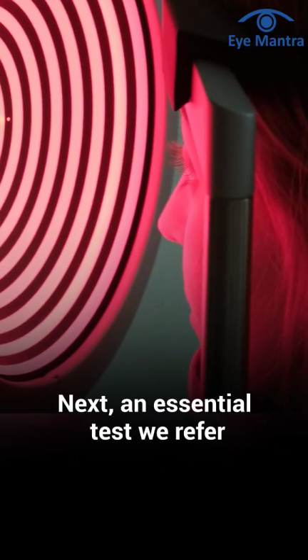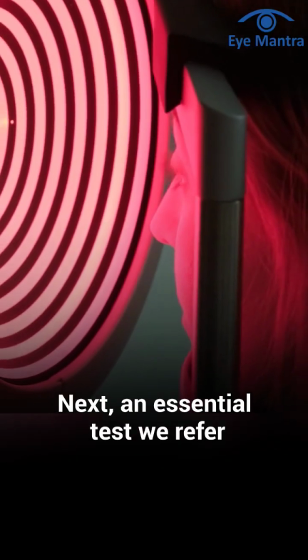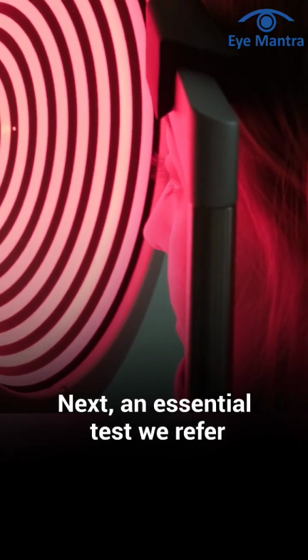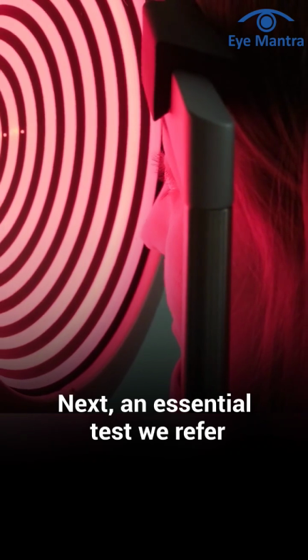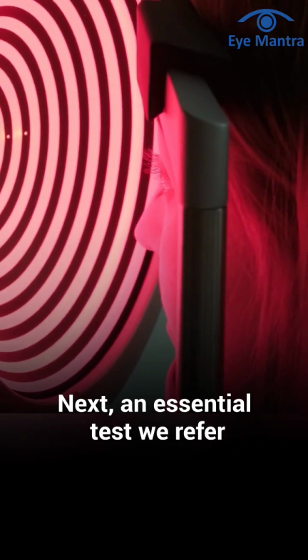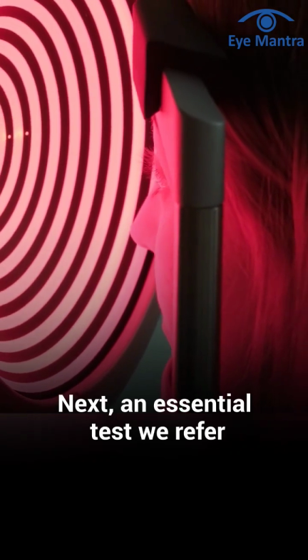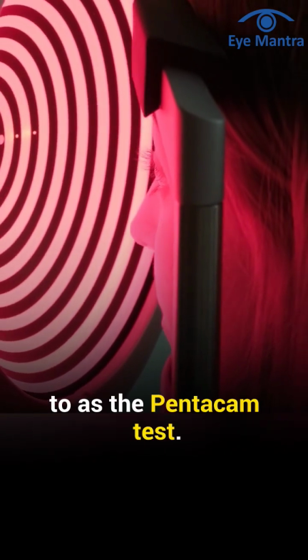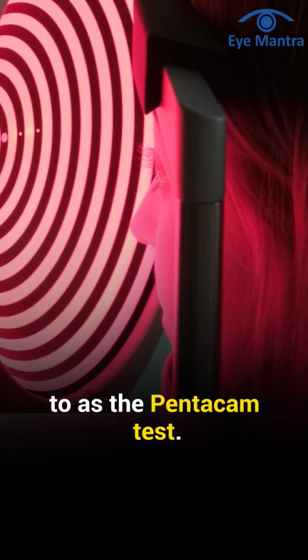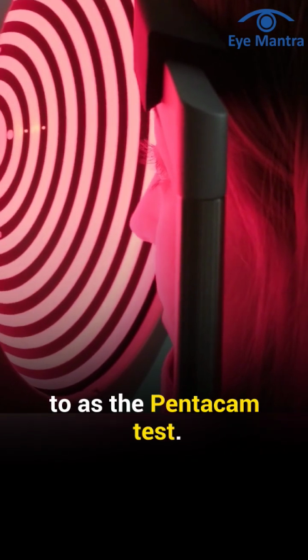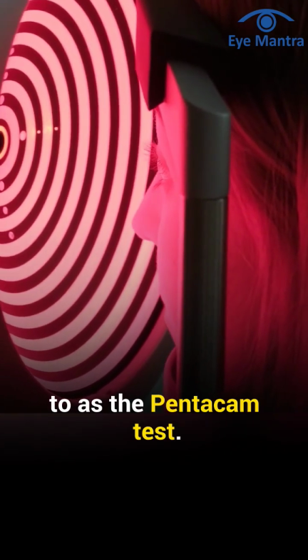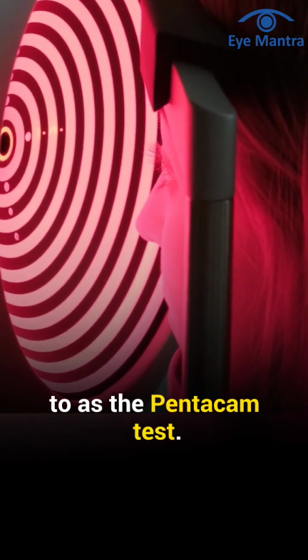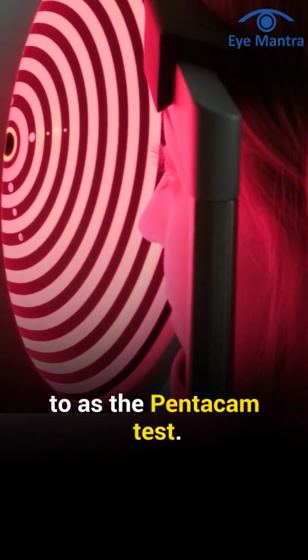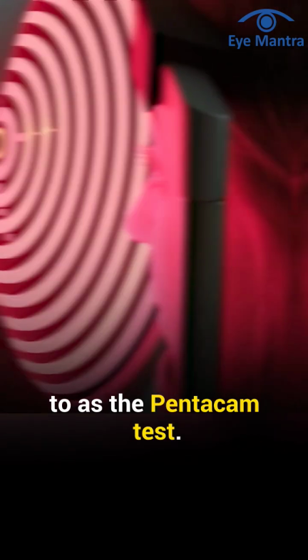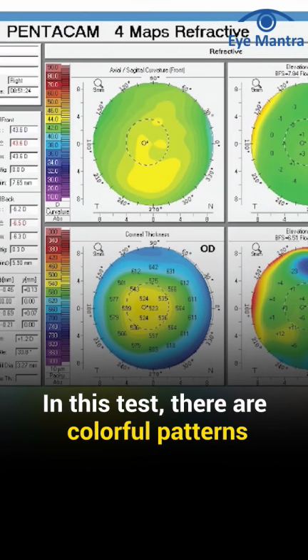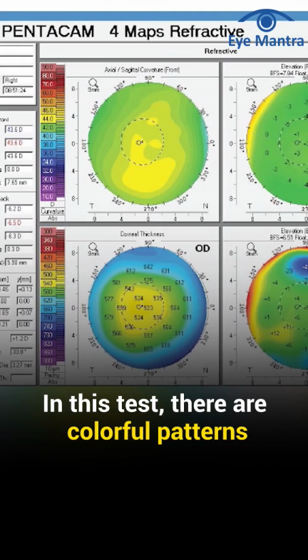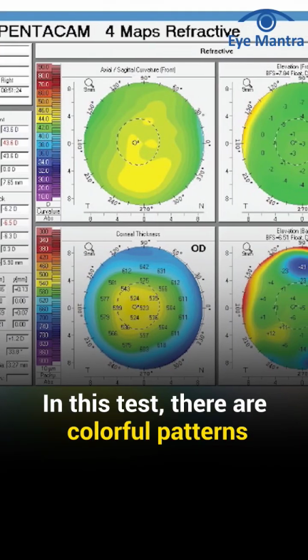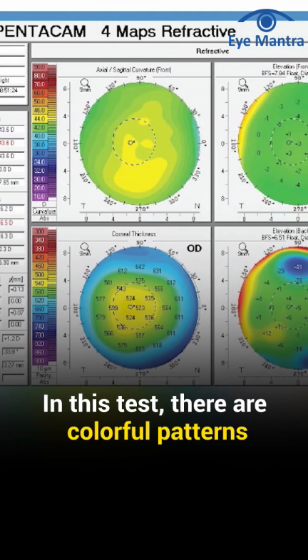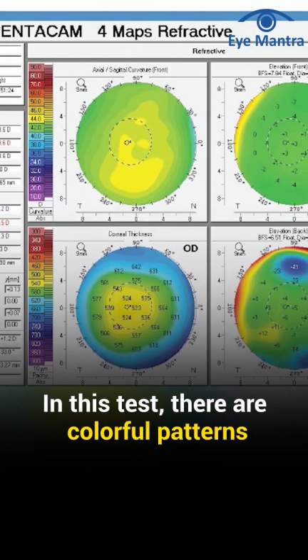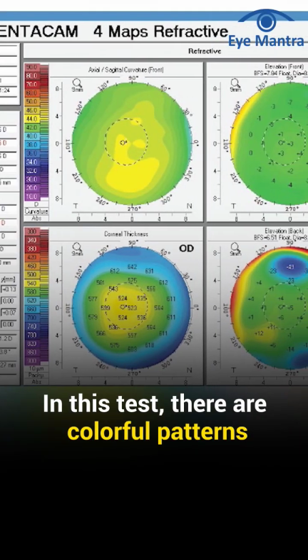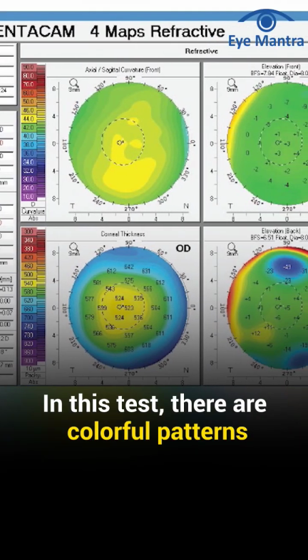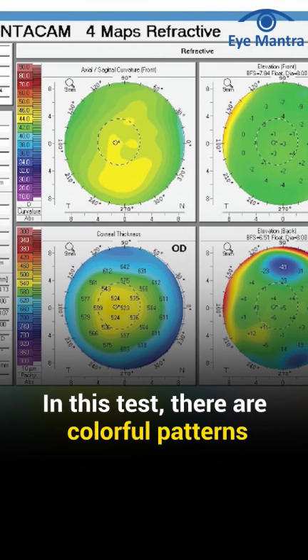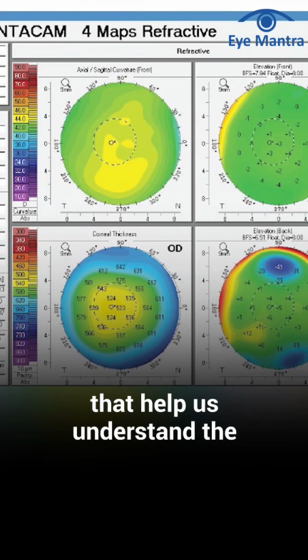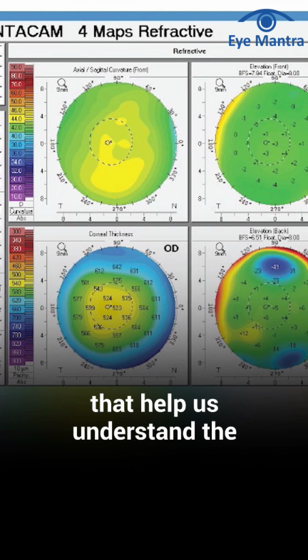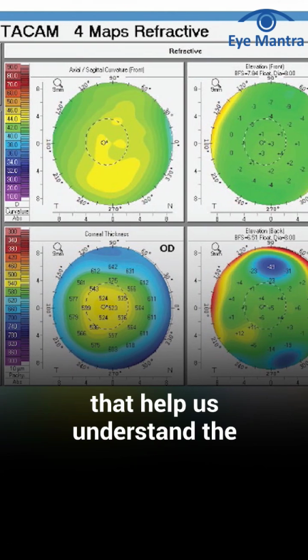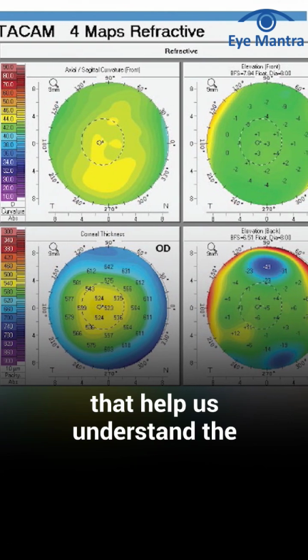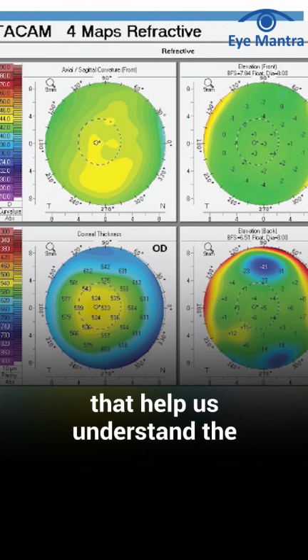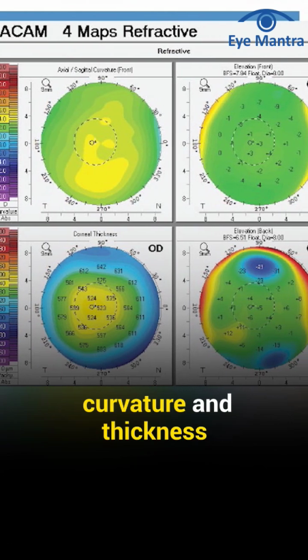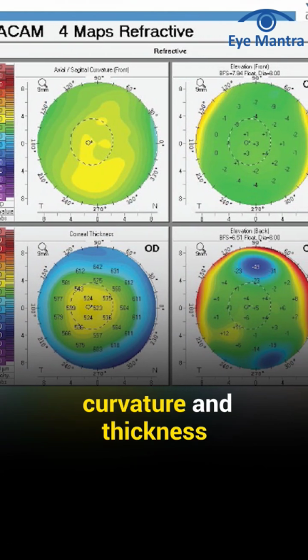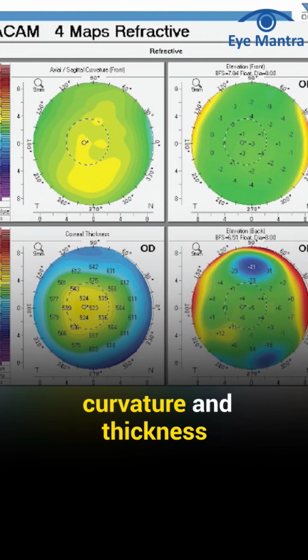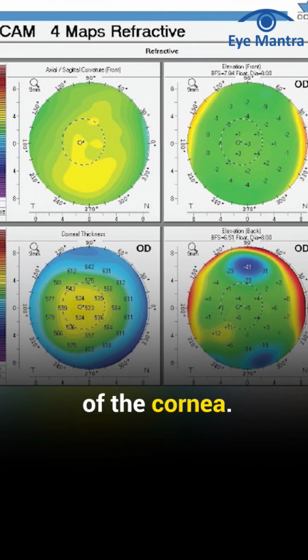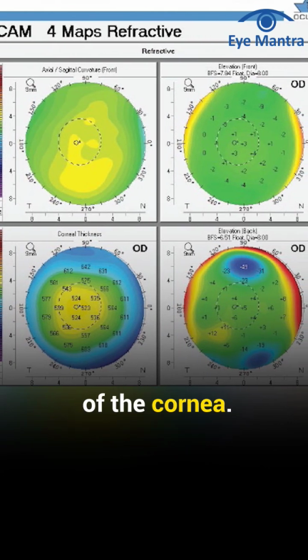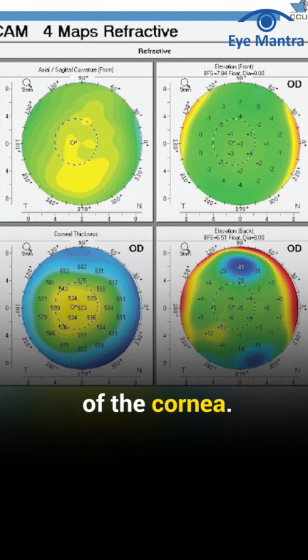Next, an essential test we refer to as the Pentacam test. In this test, there are colorful patterns that help us understand the curvature and thickness of the cornea.